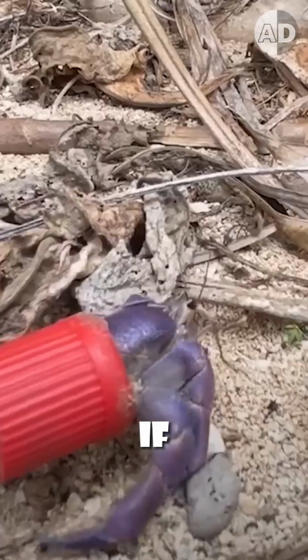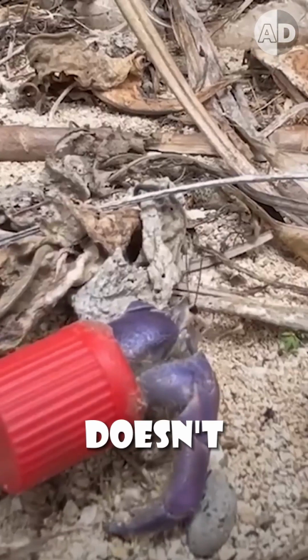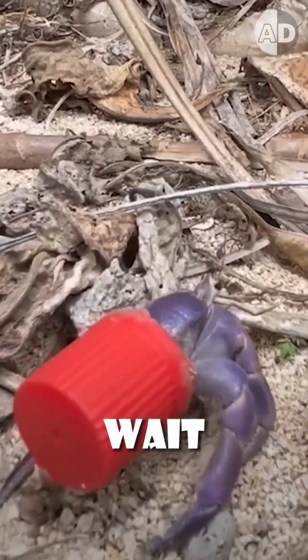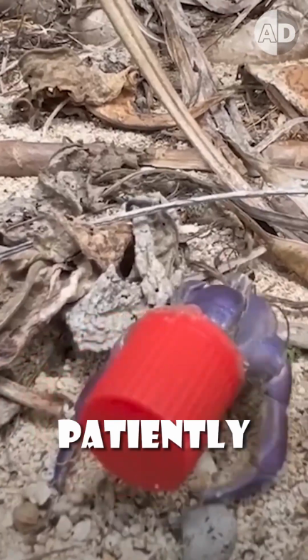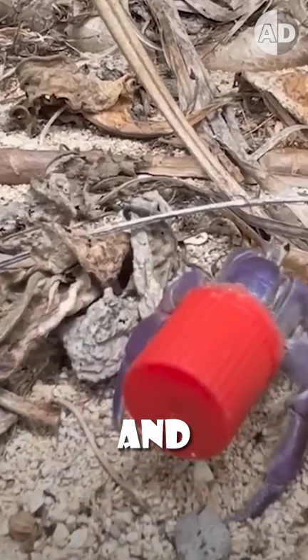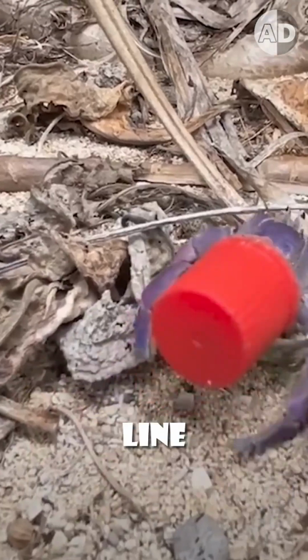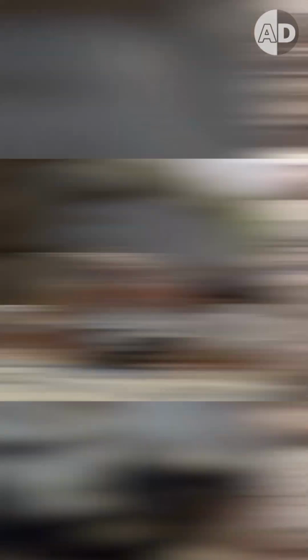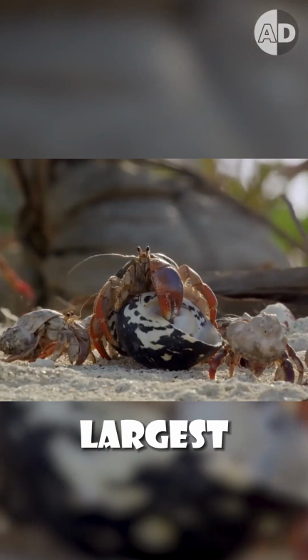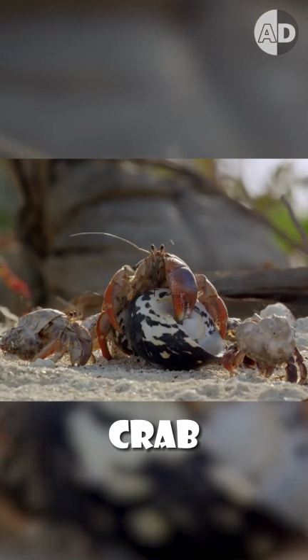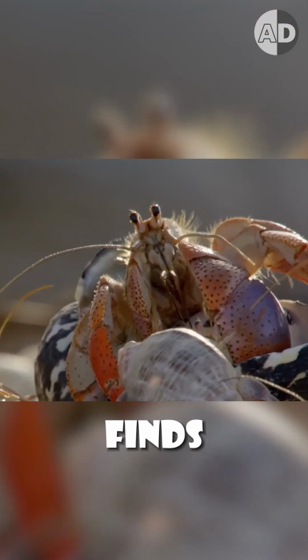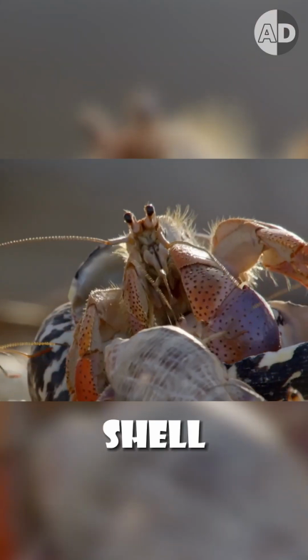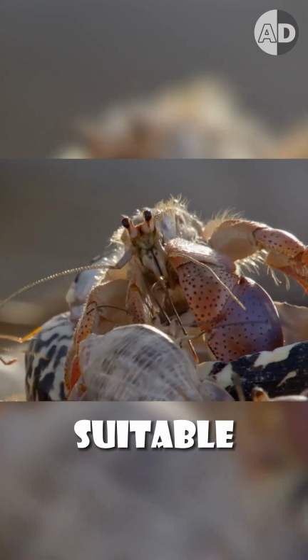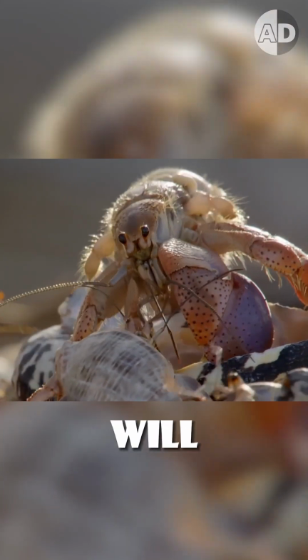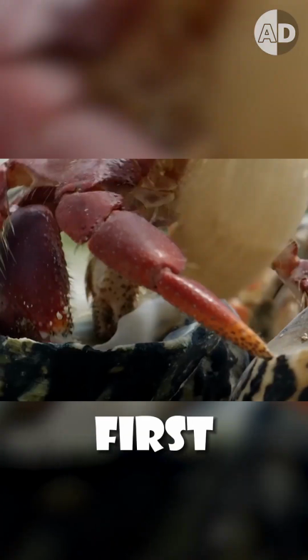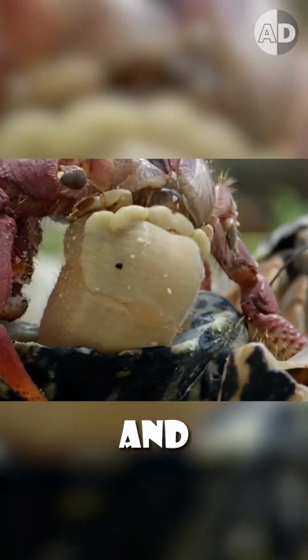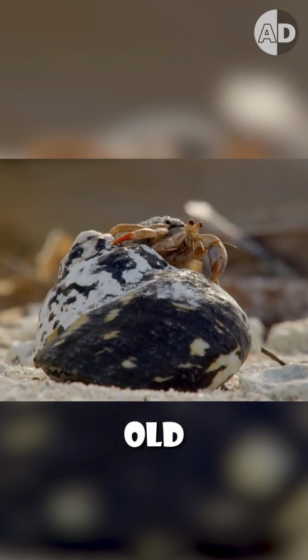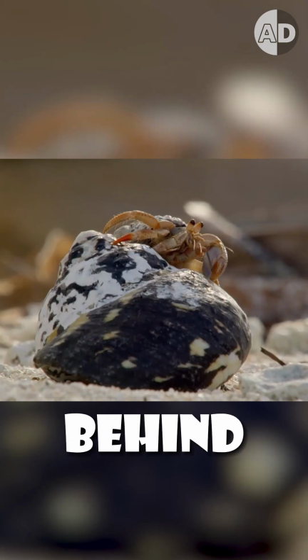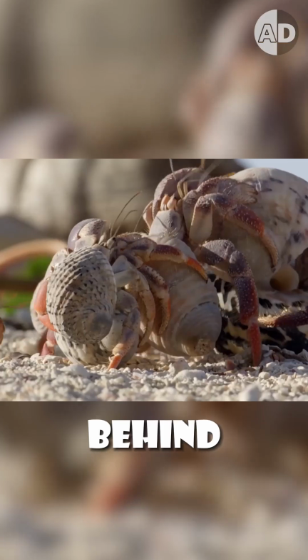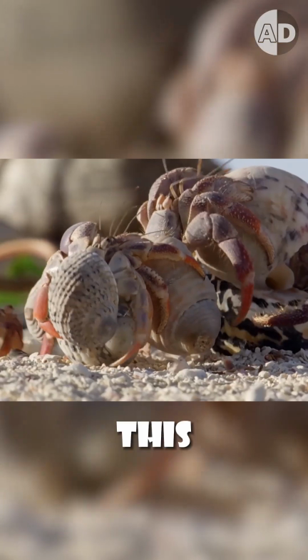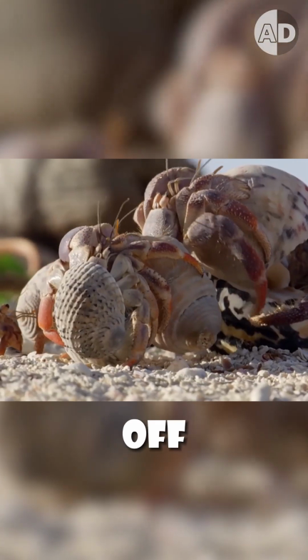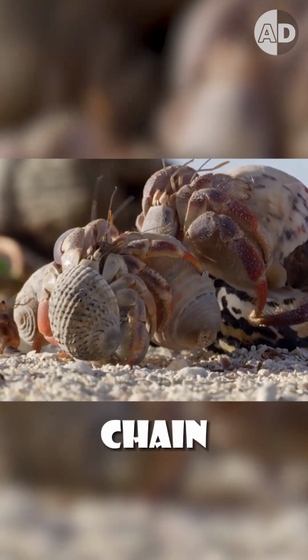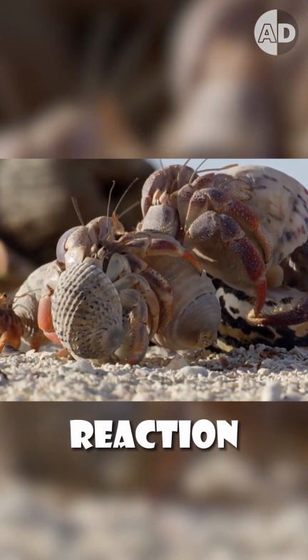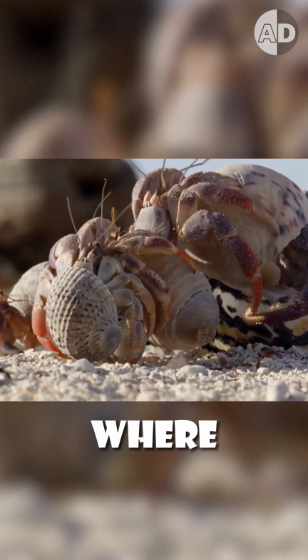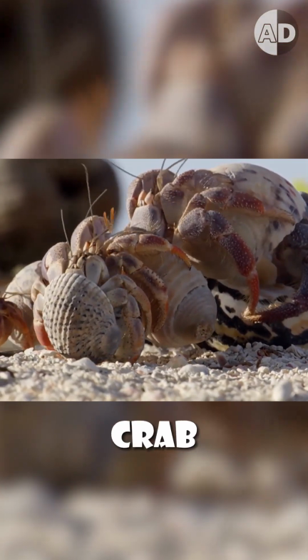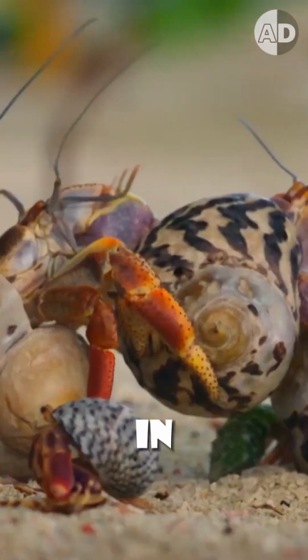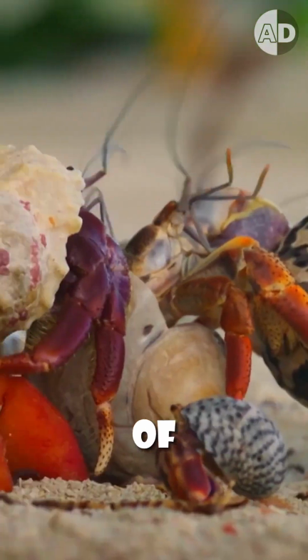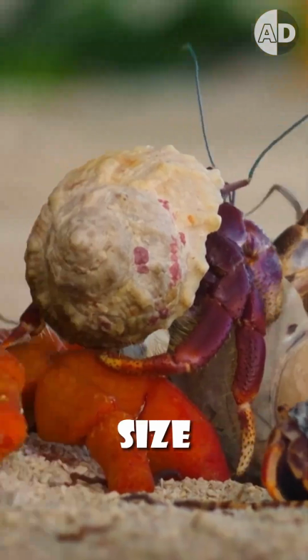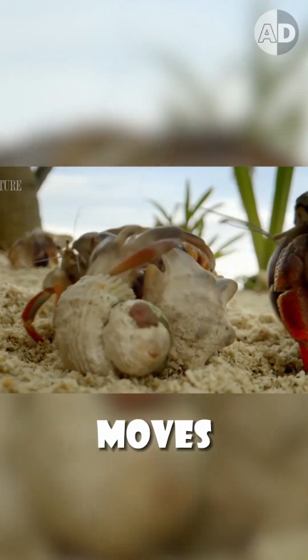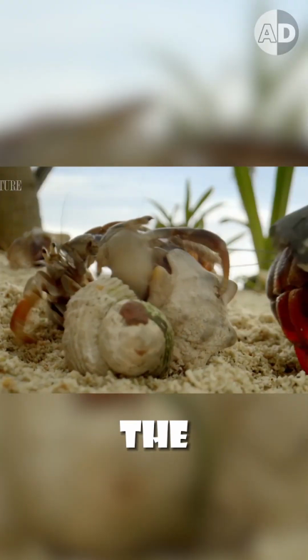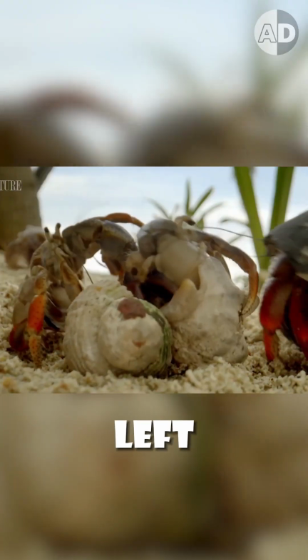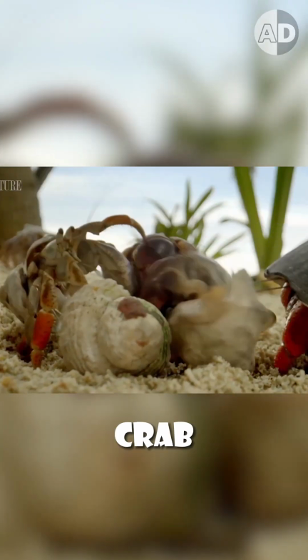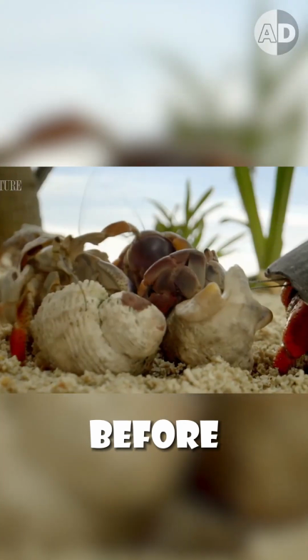If it doesn't fit, they wait patiently and form a line. The largest crab that finds the new shell suitable will move in first and leave its old shell behind. This sets off a chain reaction where each crab, in order of size, moves into the shell left by the crab before it.